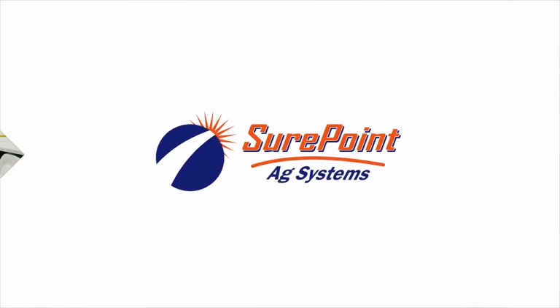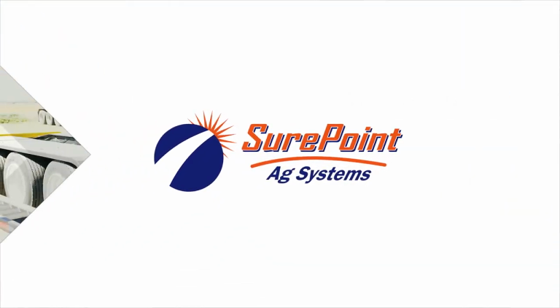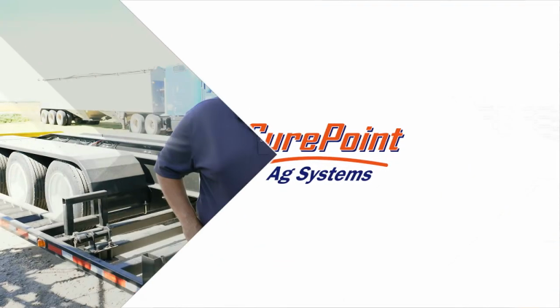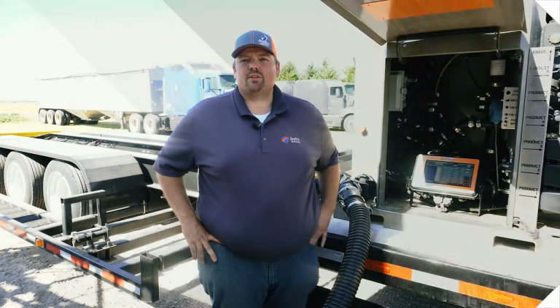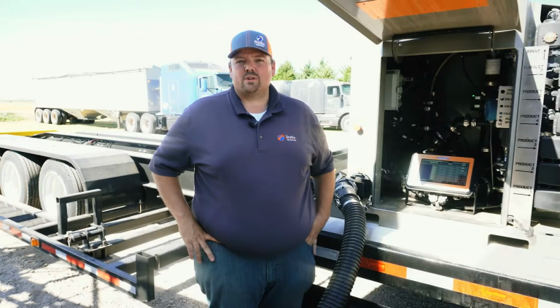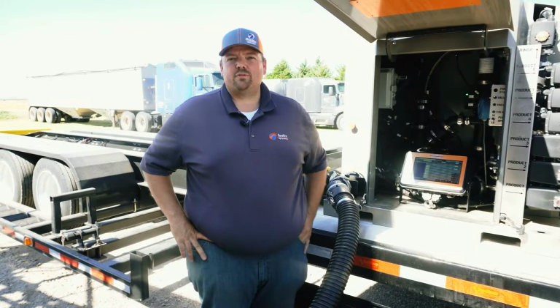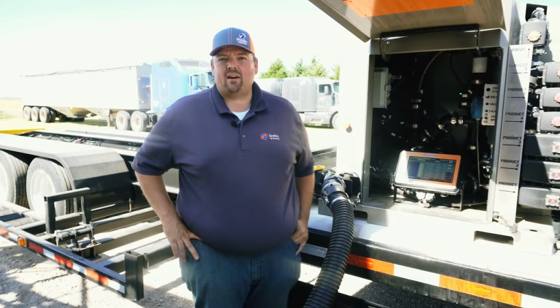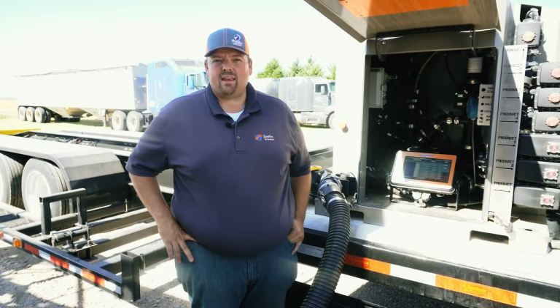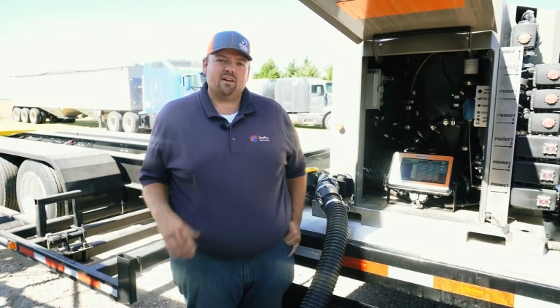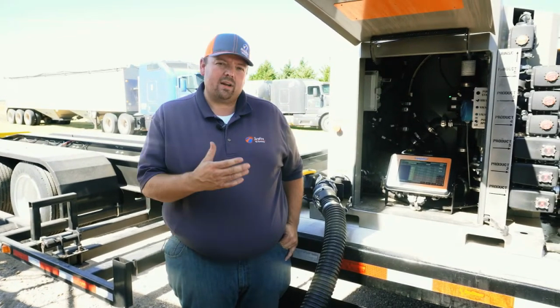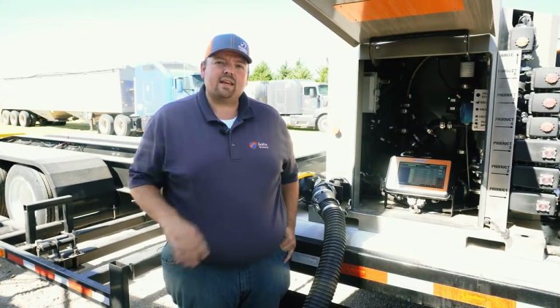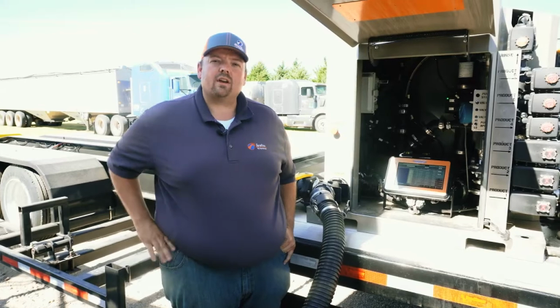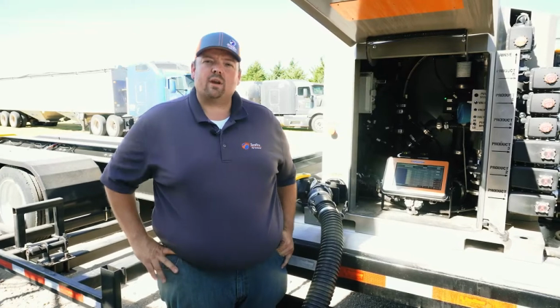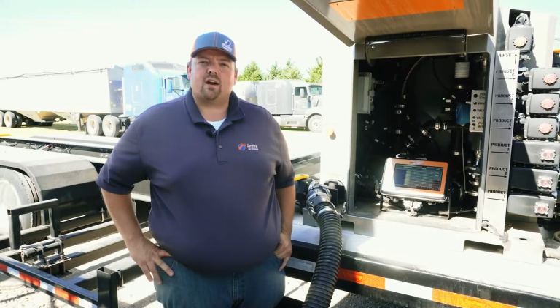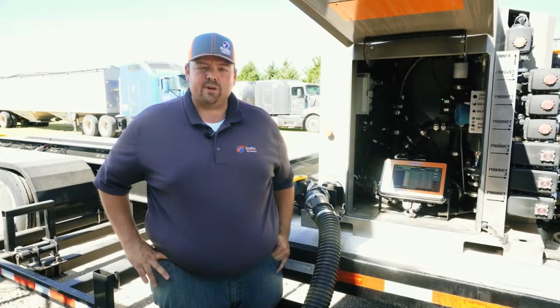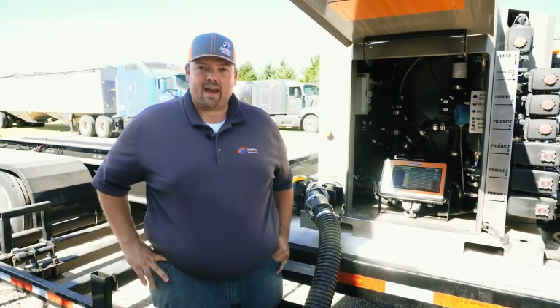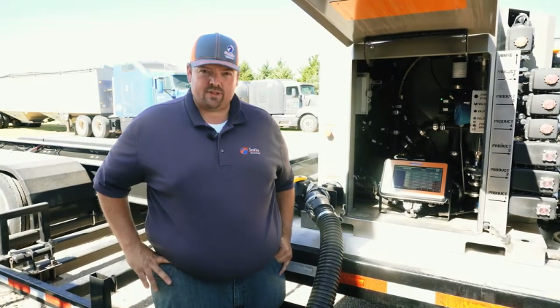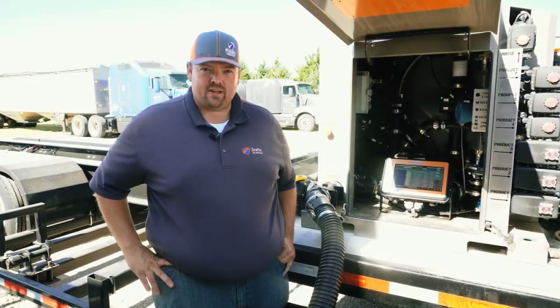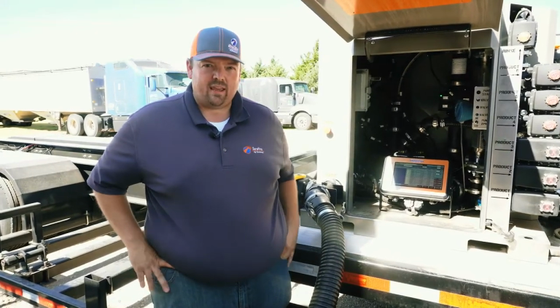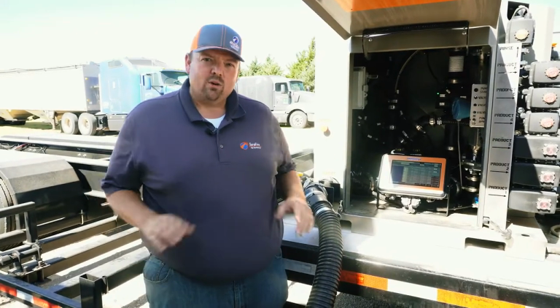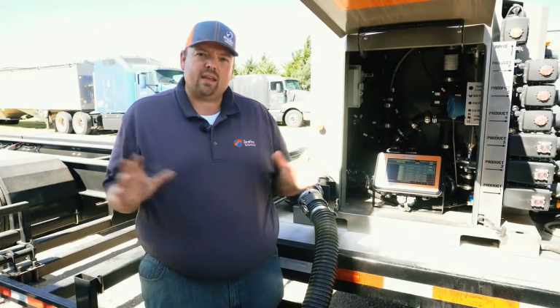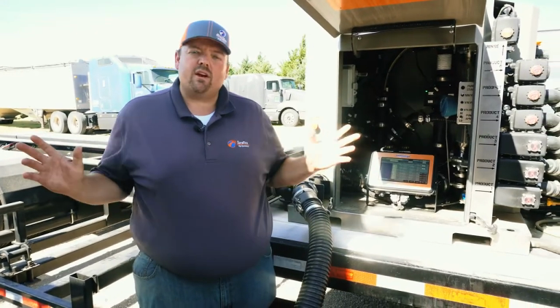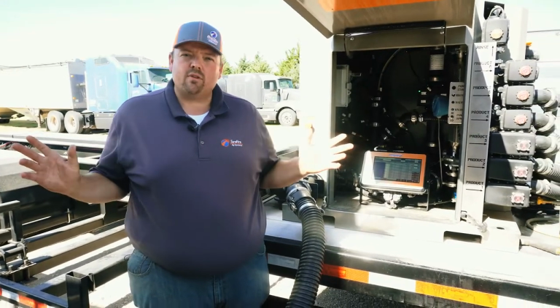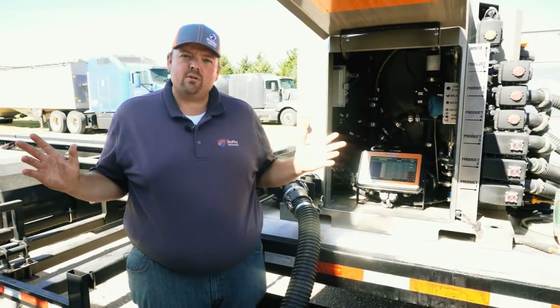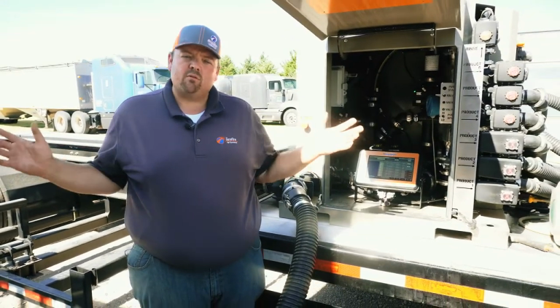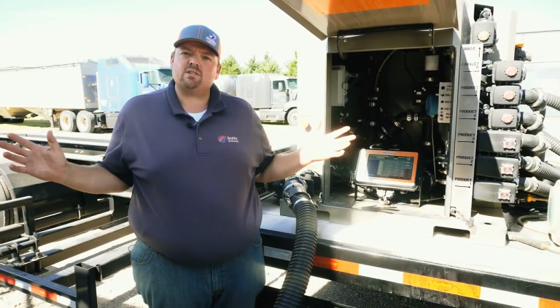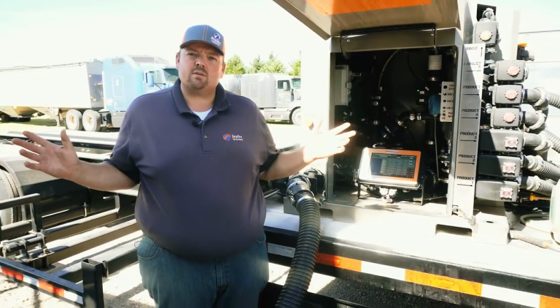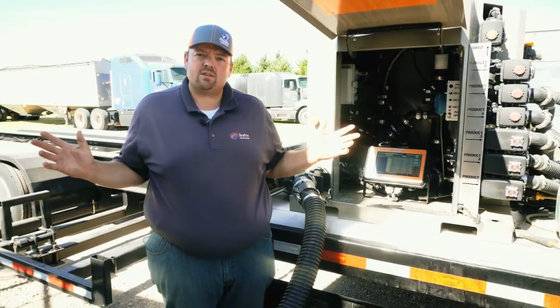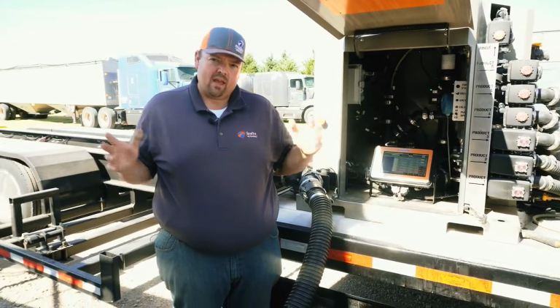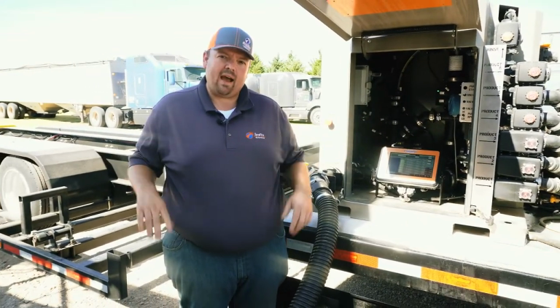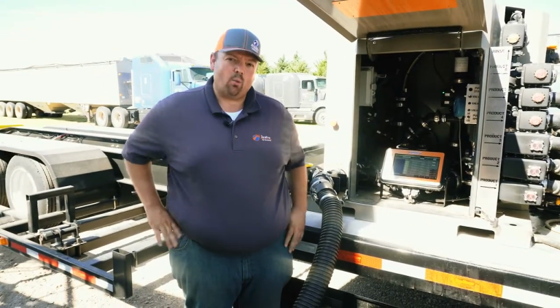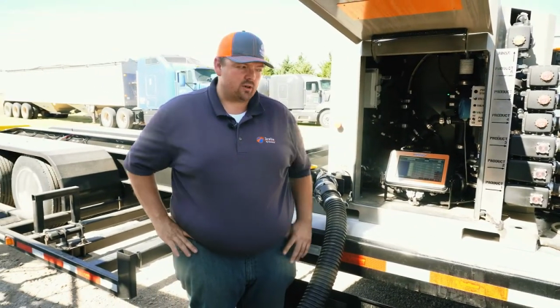Hello, Matt Walters with Surefire Ag here. We're going to take a look at Quick Draw 3000 today. I want to give you an overview of what the system is and how it works.